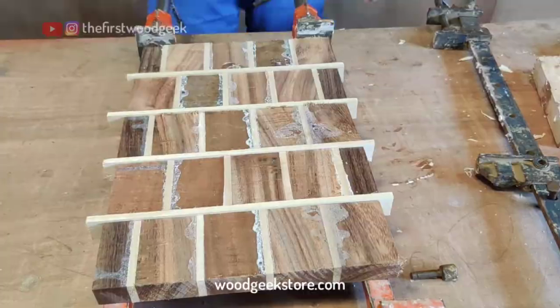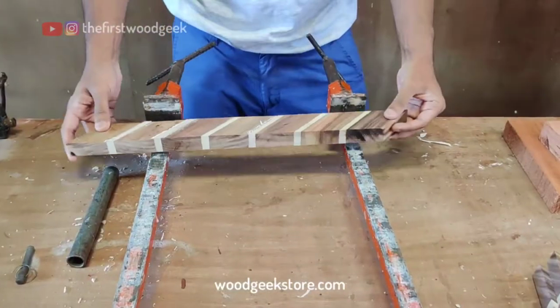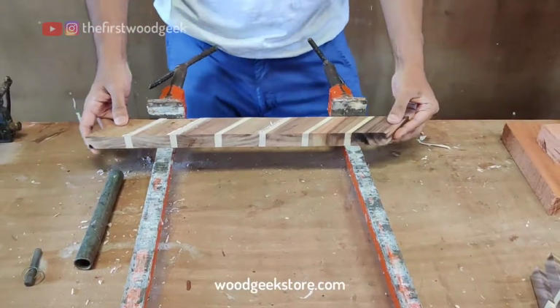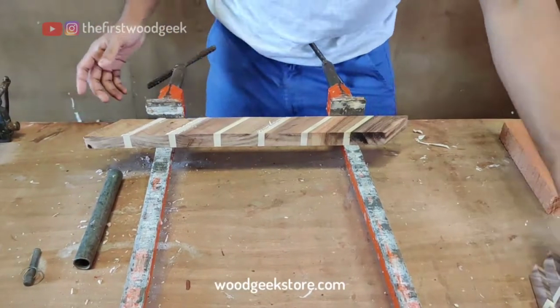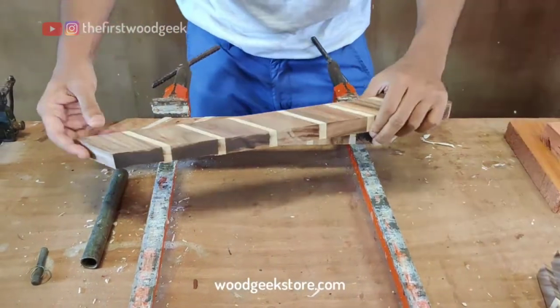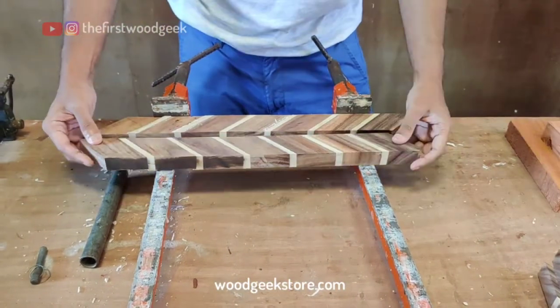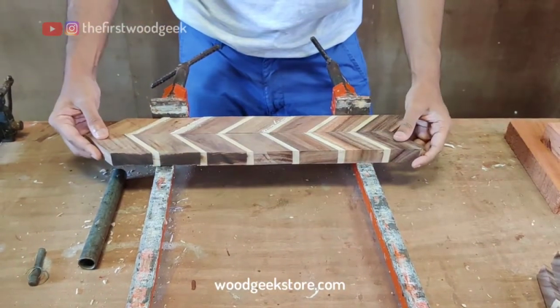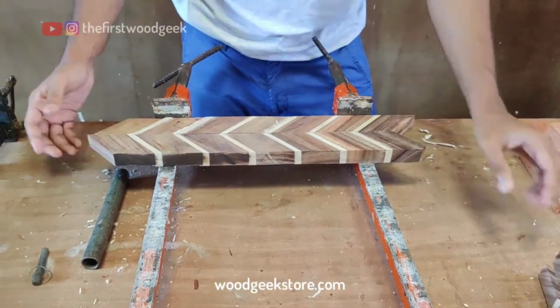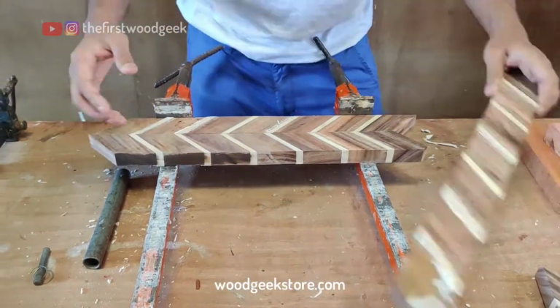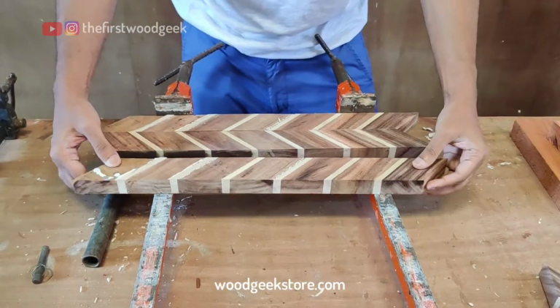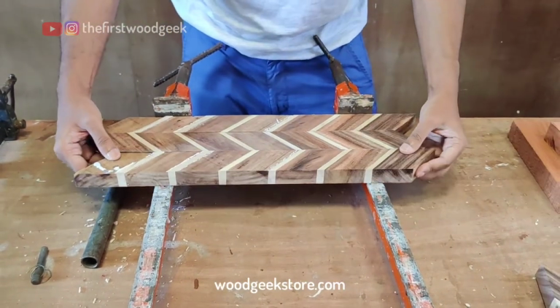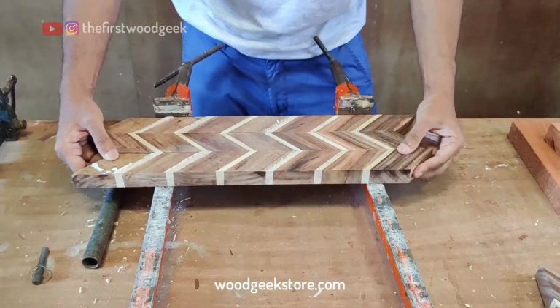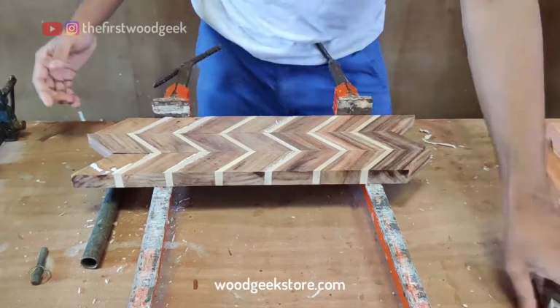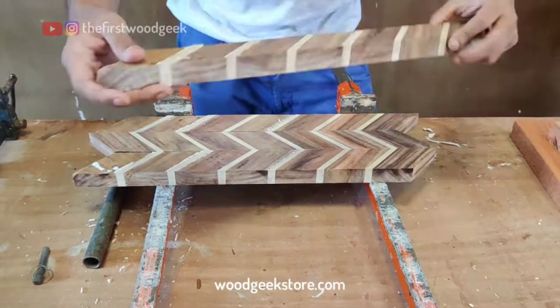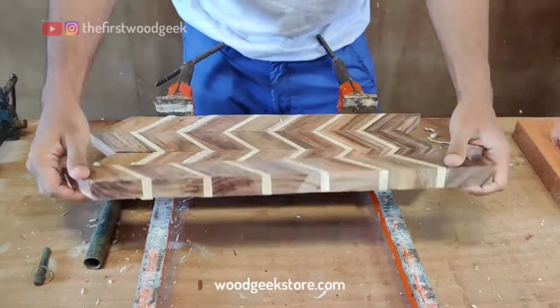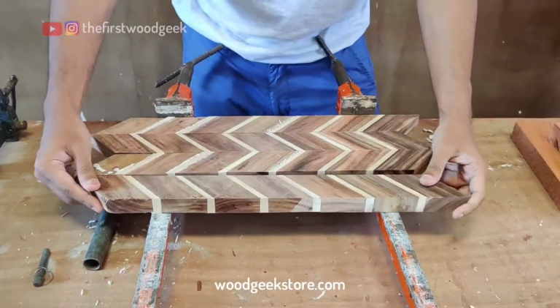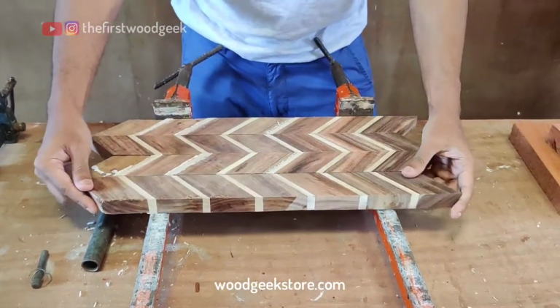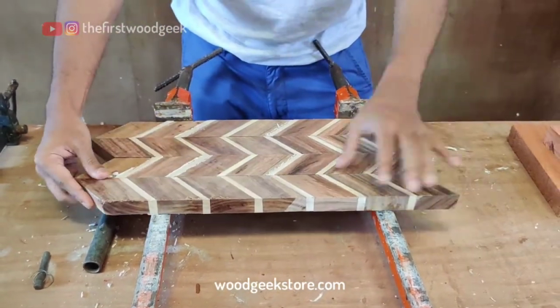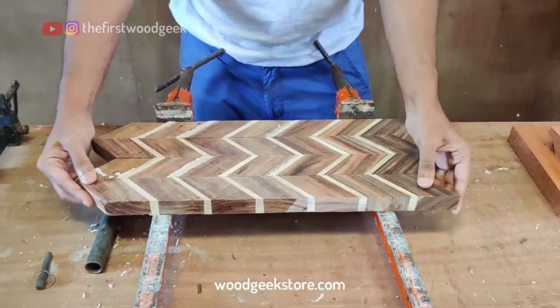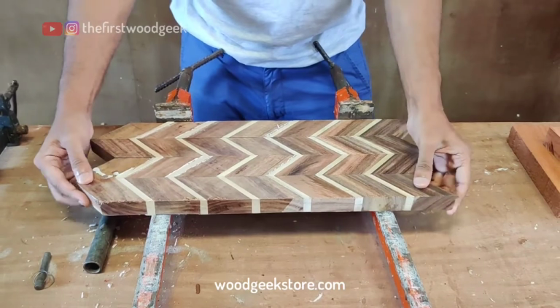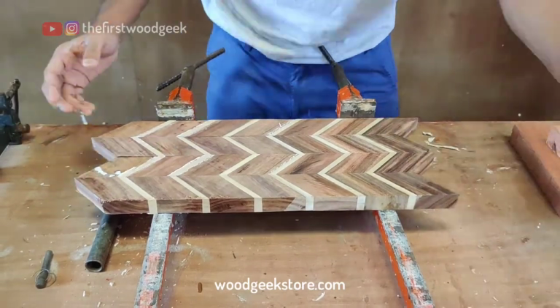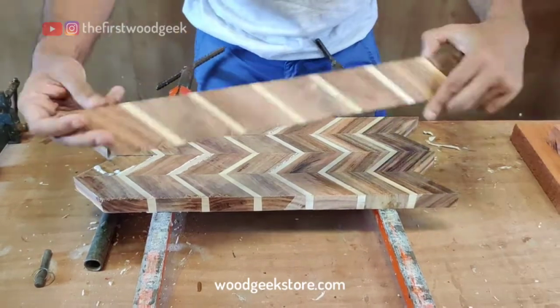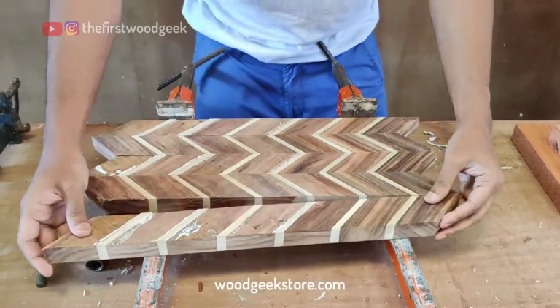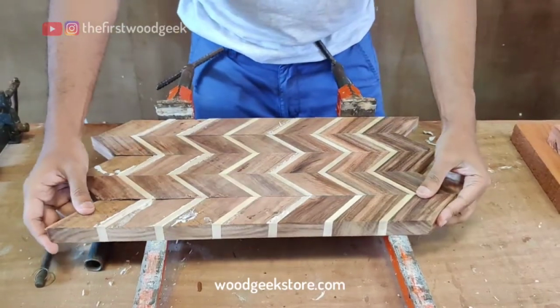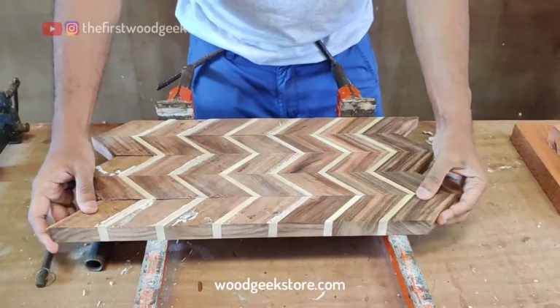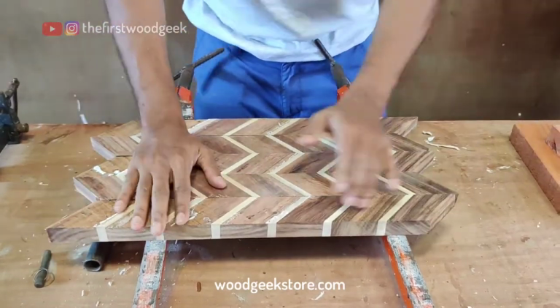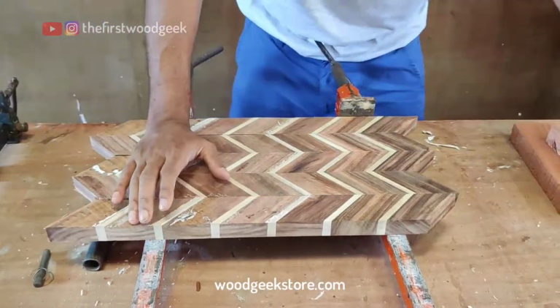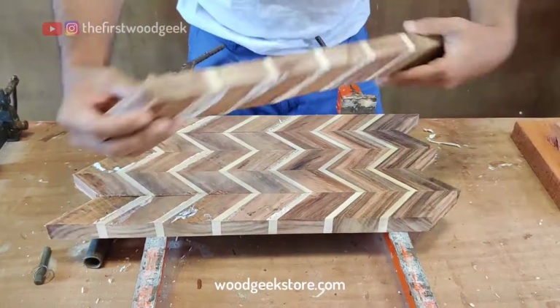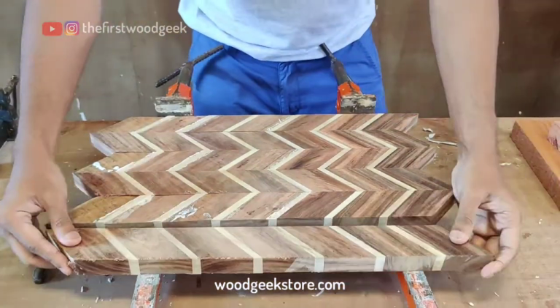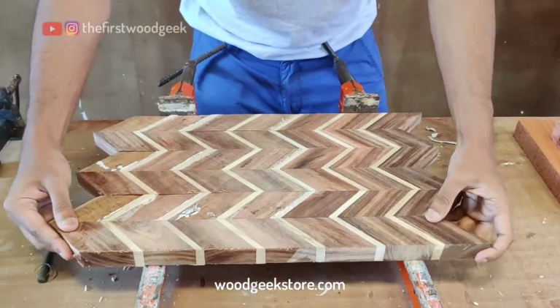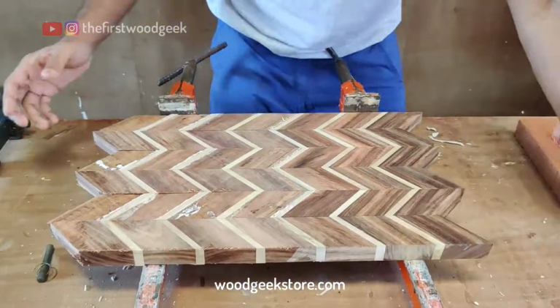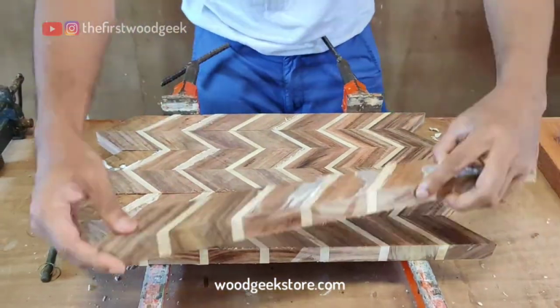Next, to create the chevron pattern, I'm taking all the pieces cut at a 45 degree angle and flipping every alternate piece, making sure that the lighter wood segments match.